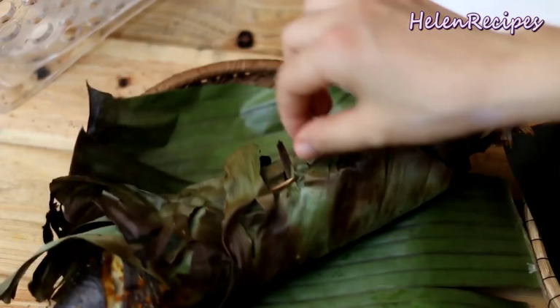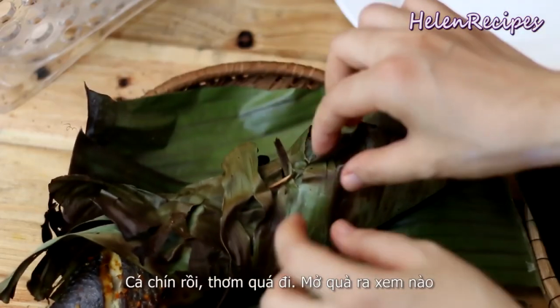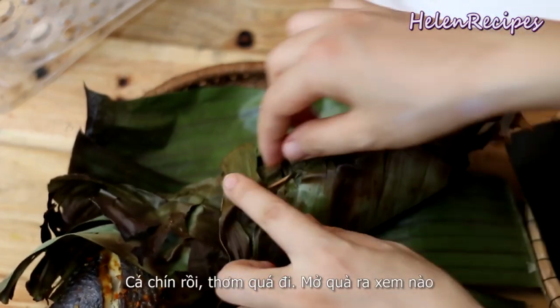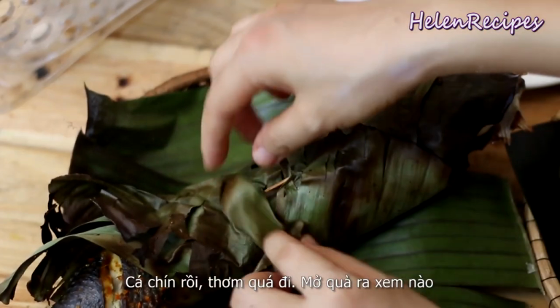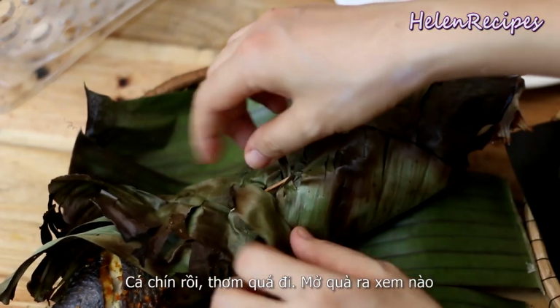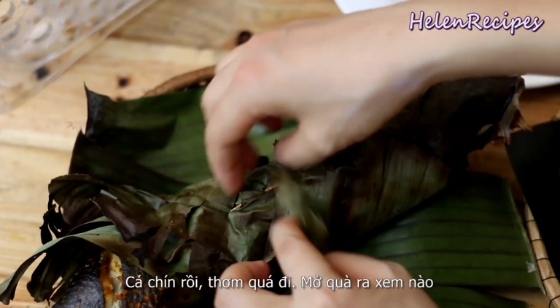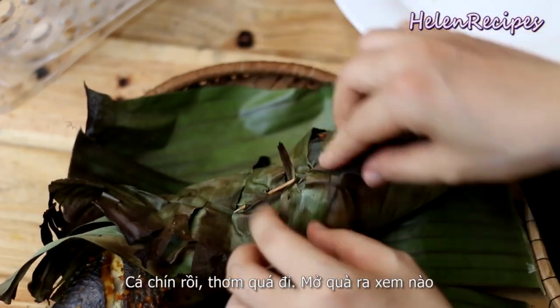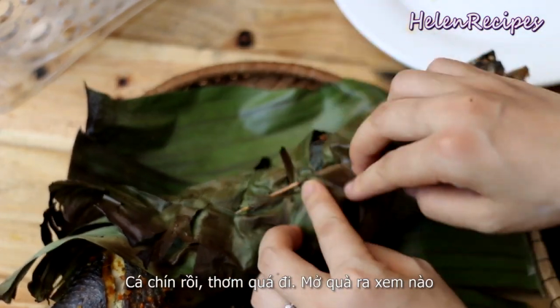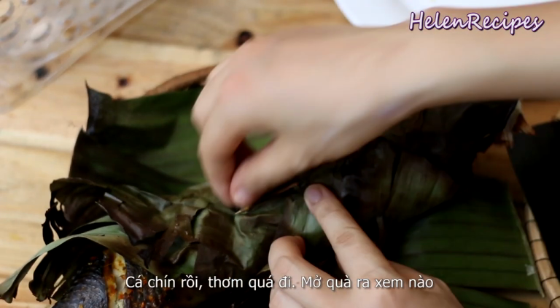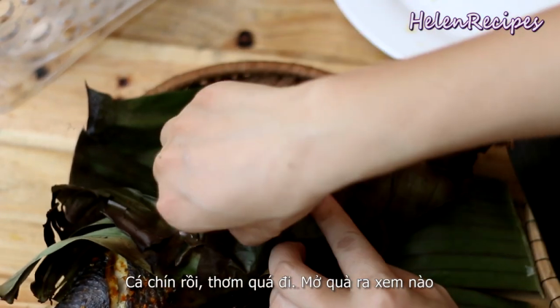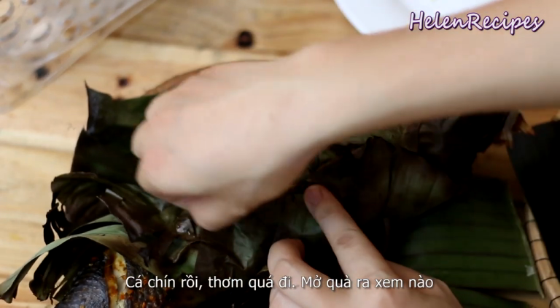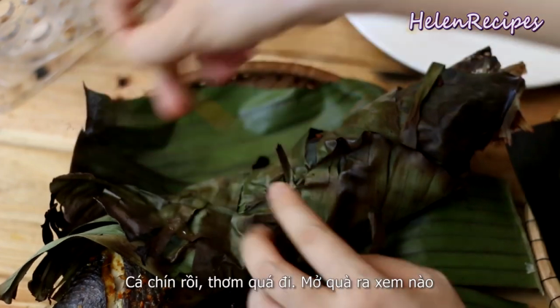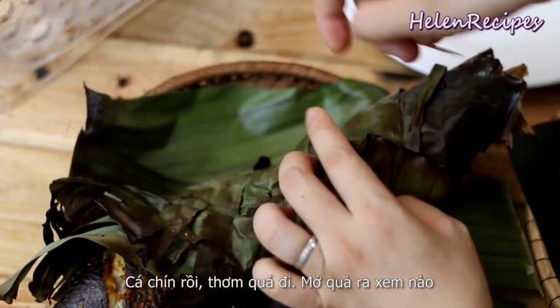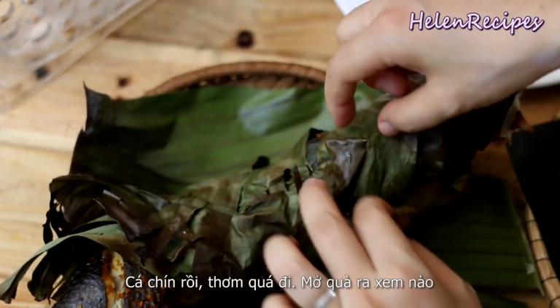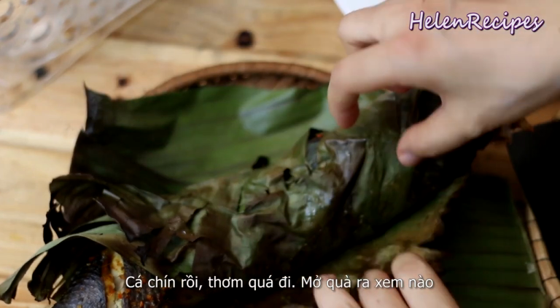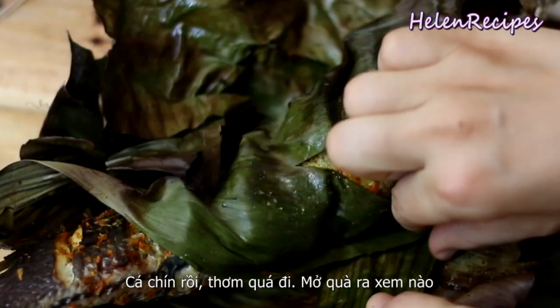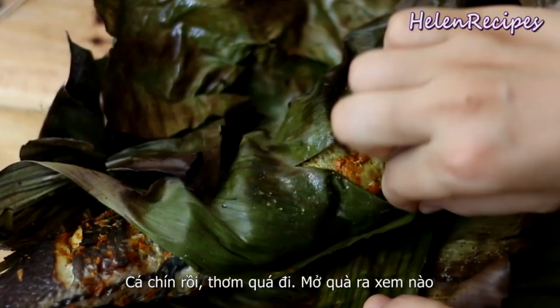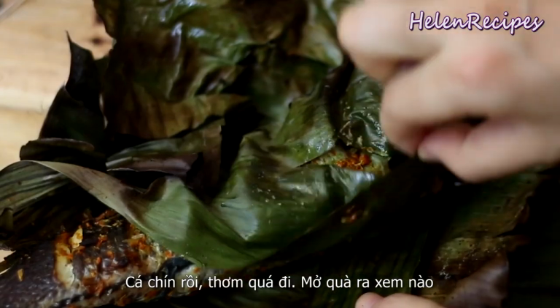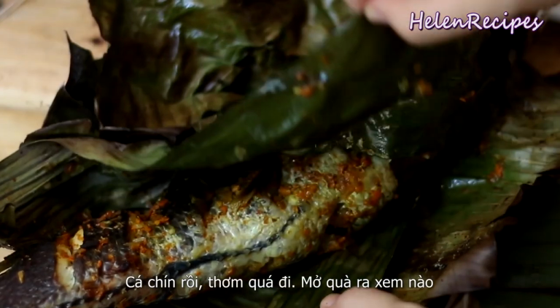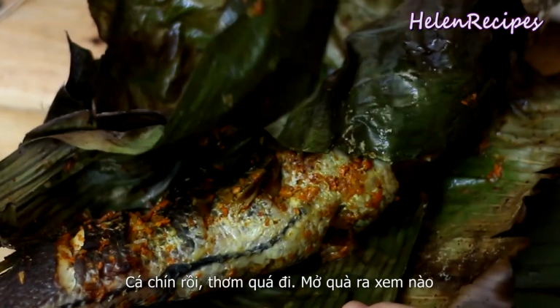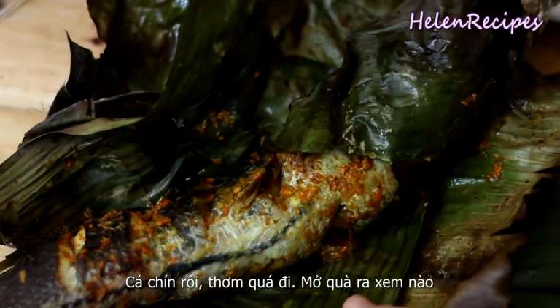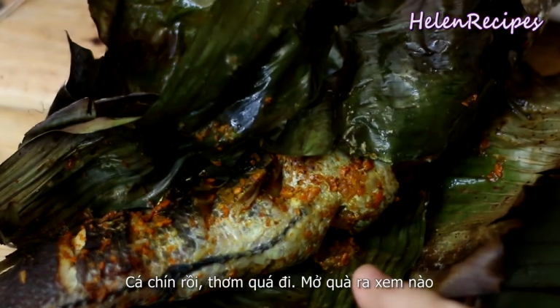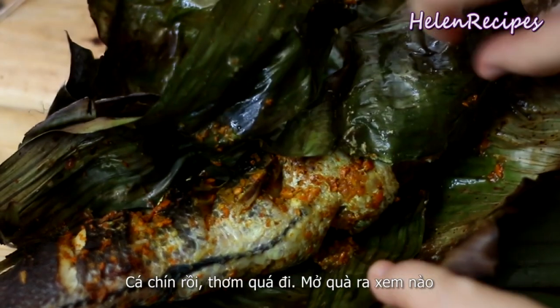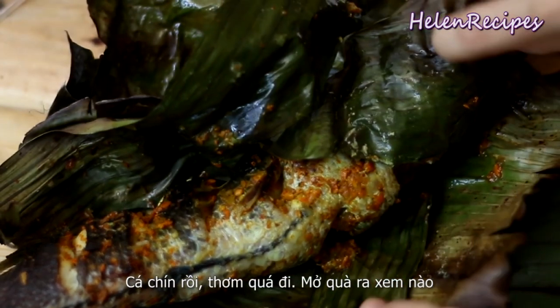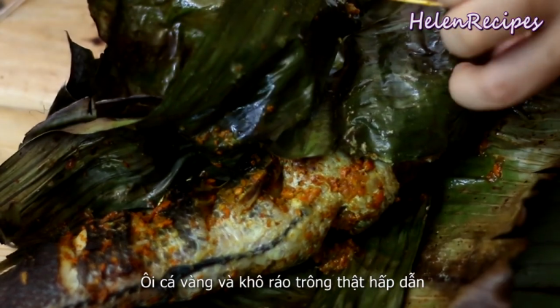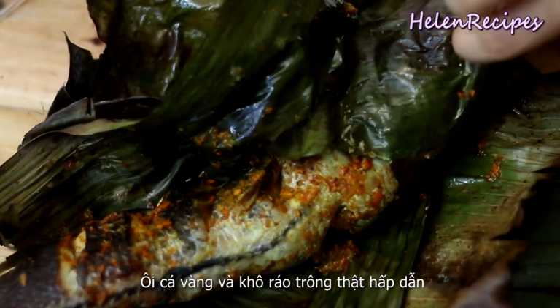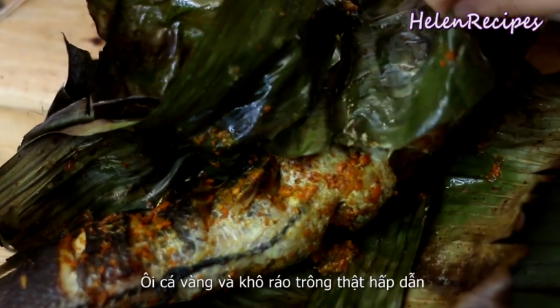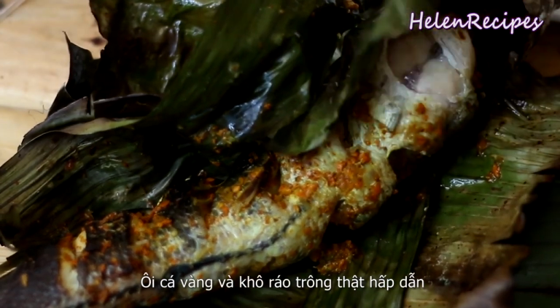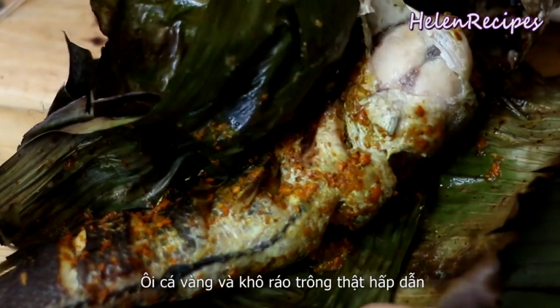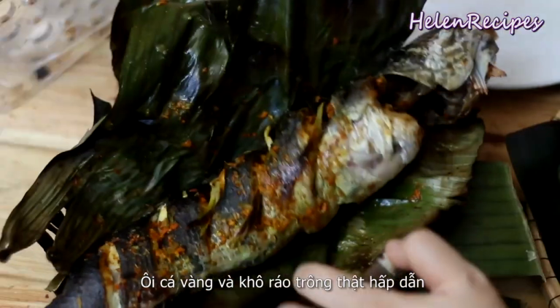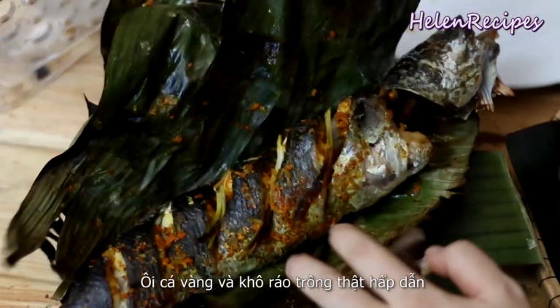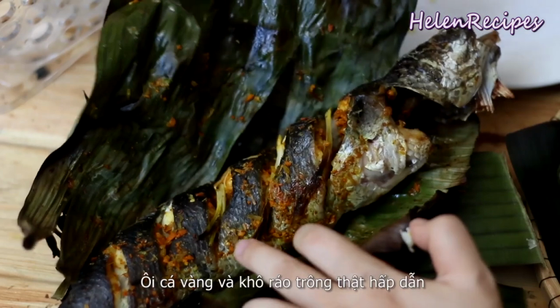This is the fish after grilling. Wow, it smells so good! Let's open the present — wow, it's nicely golden and firm.